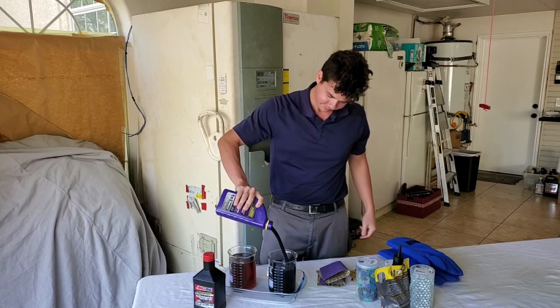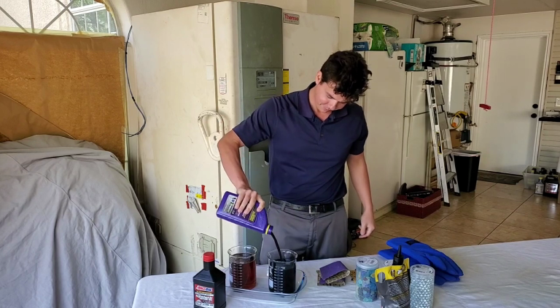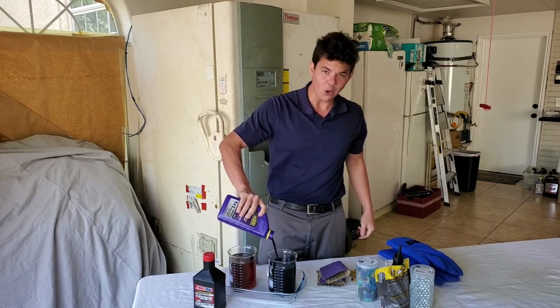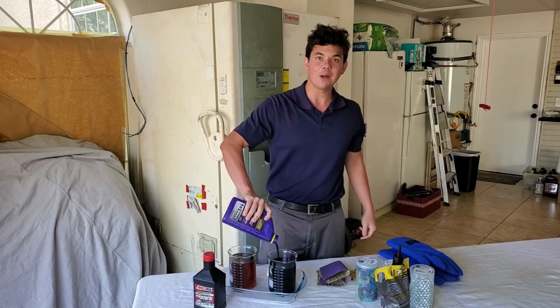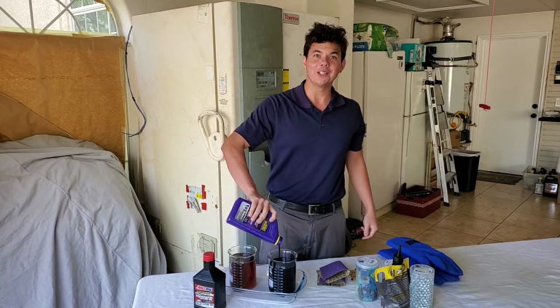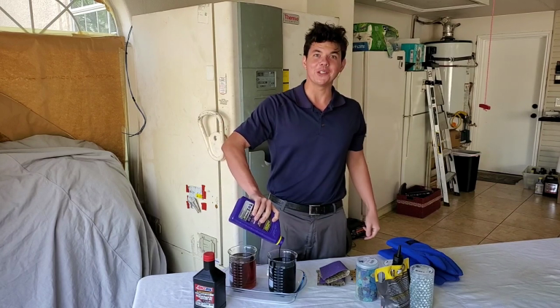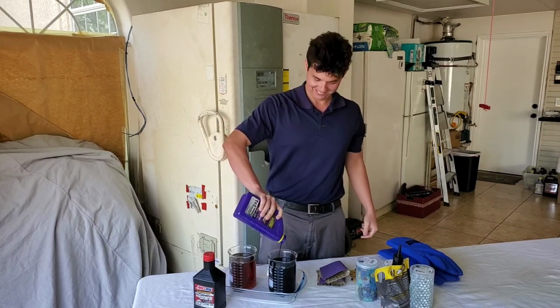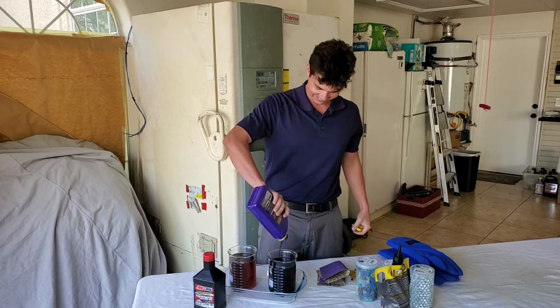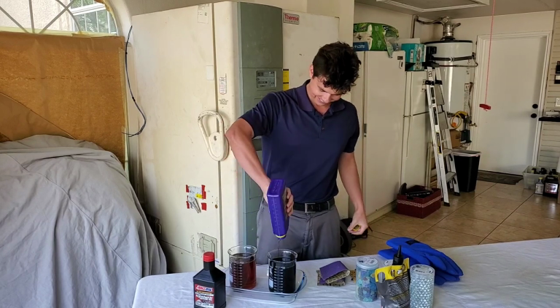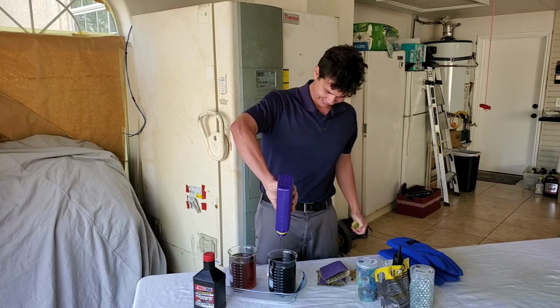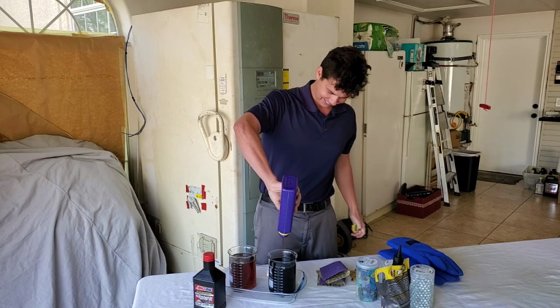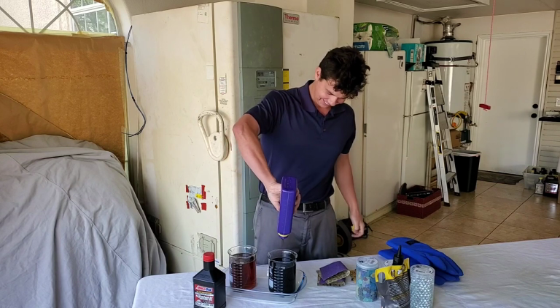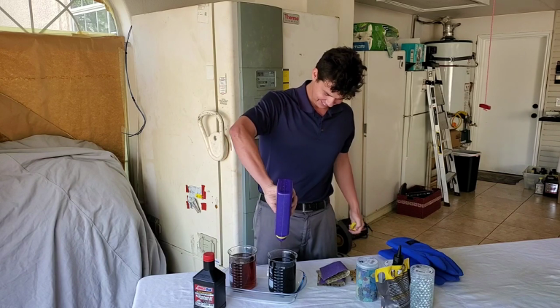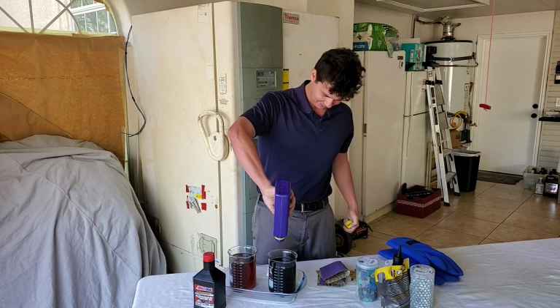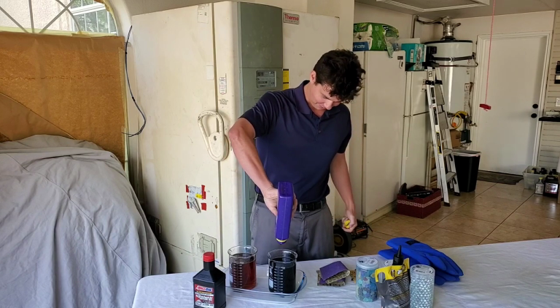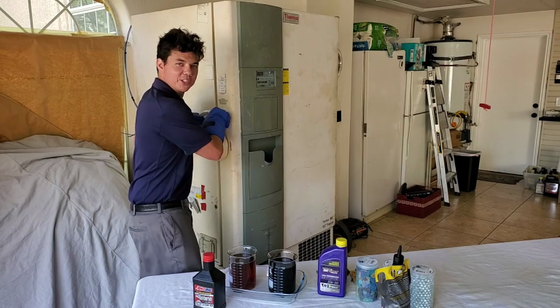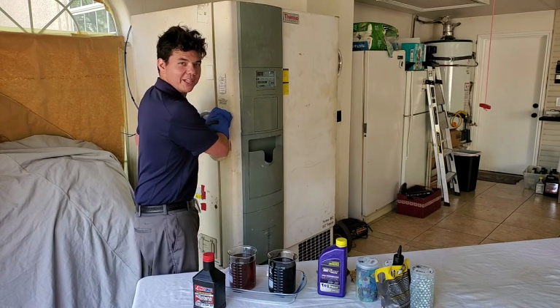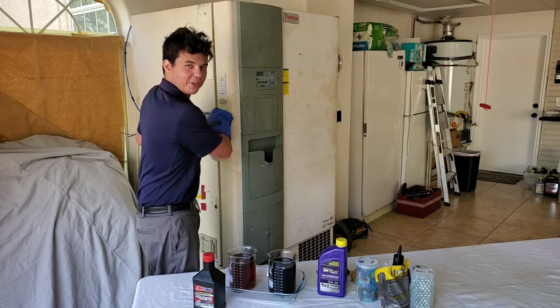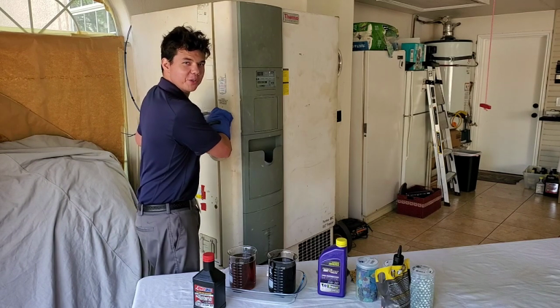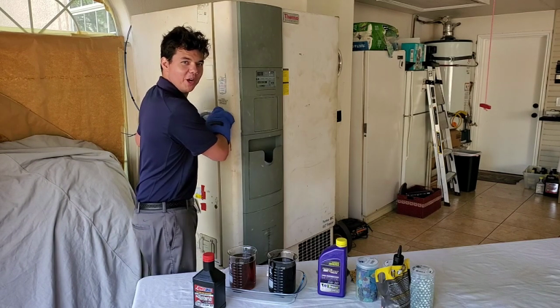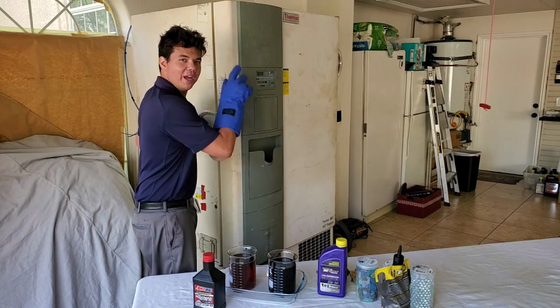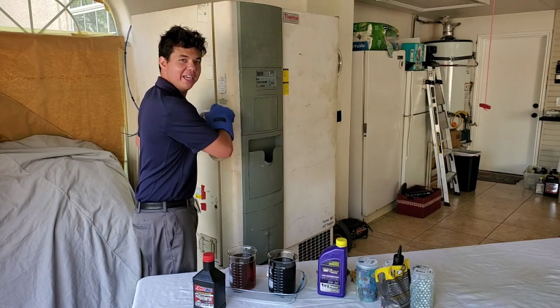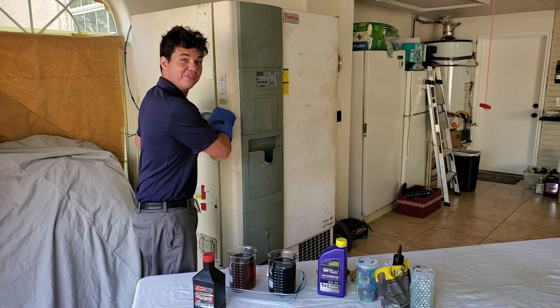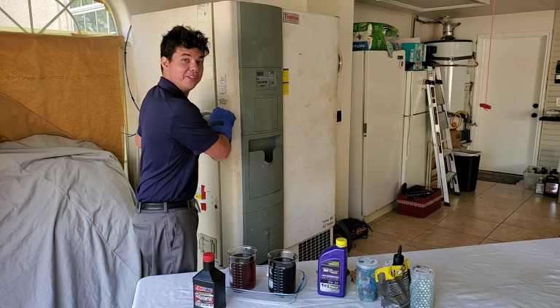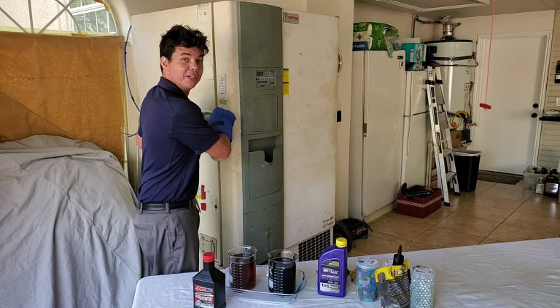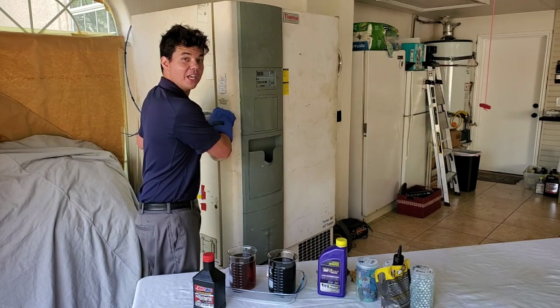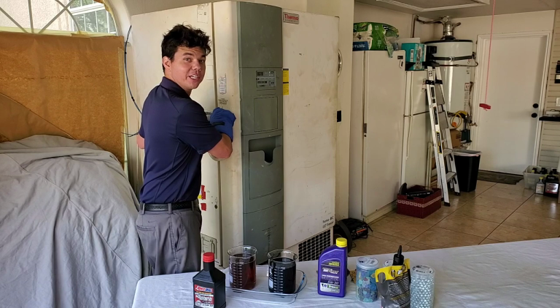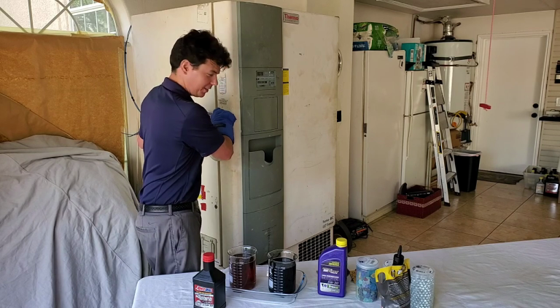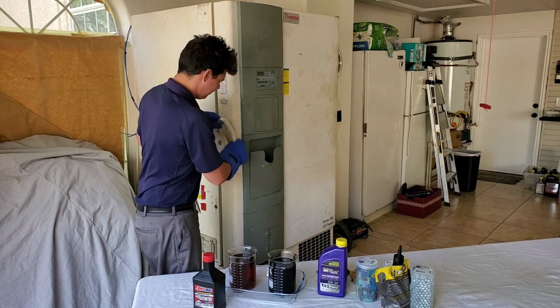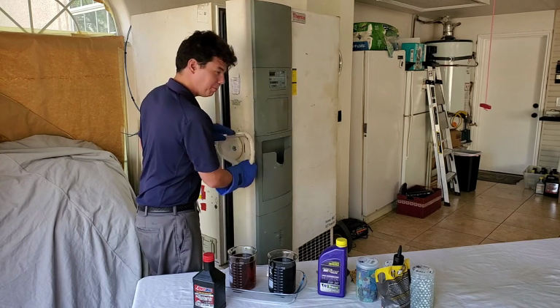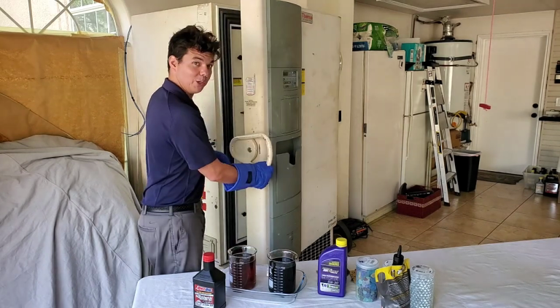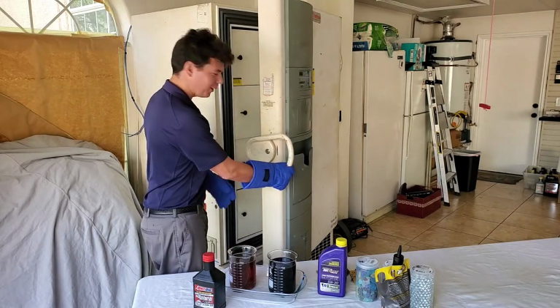Oh my goodness. Inside the freezer we go at negative 50 degrees Celsius below zero.